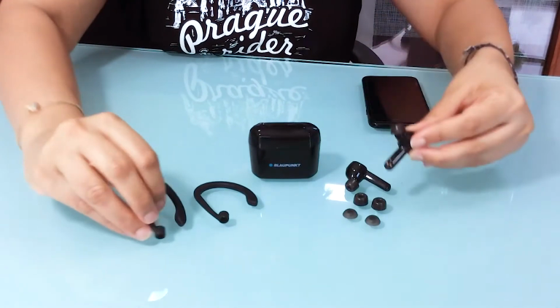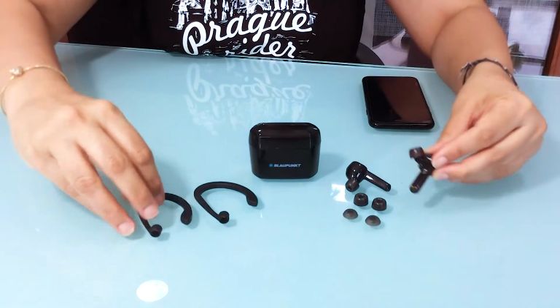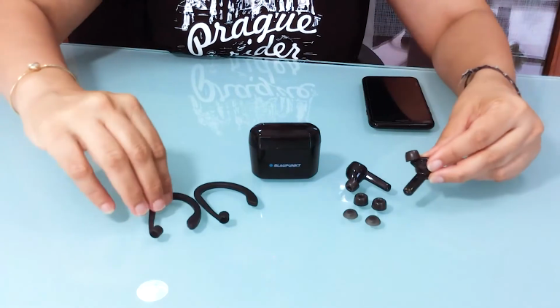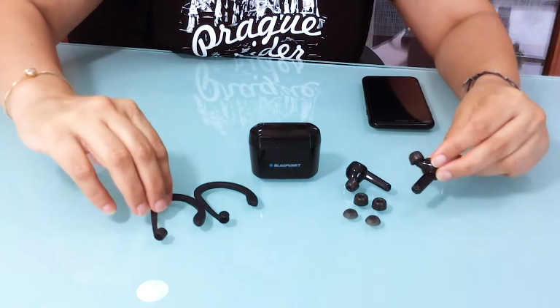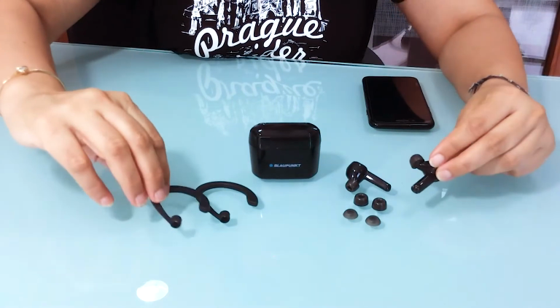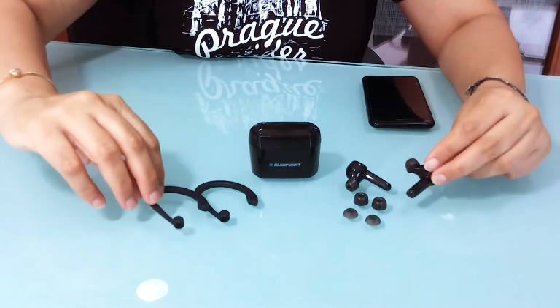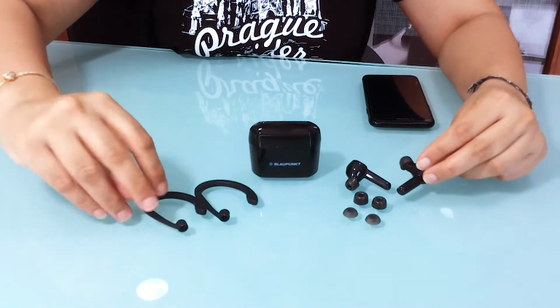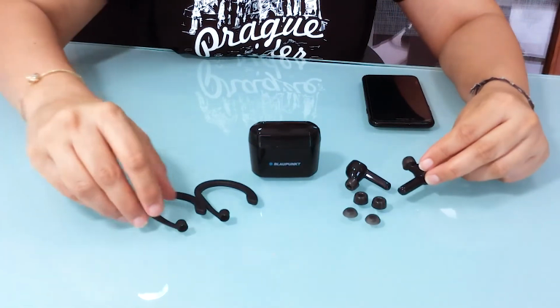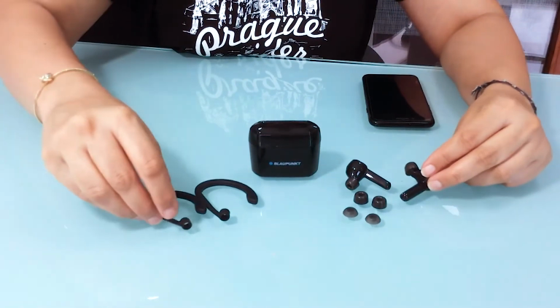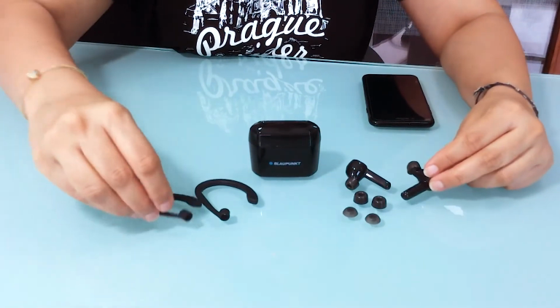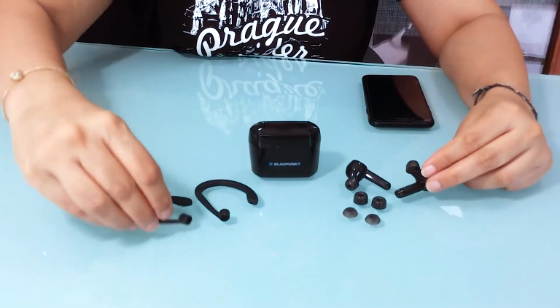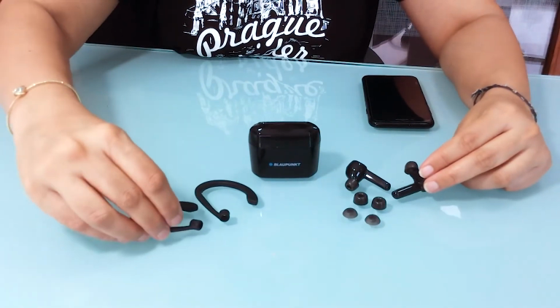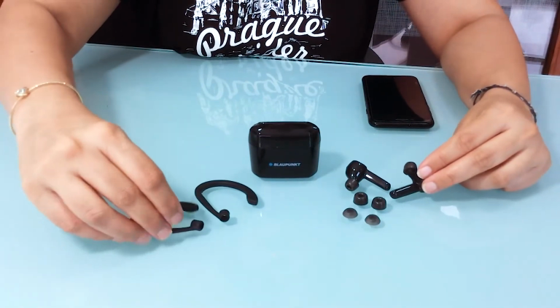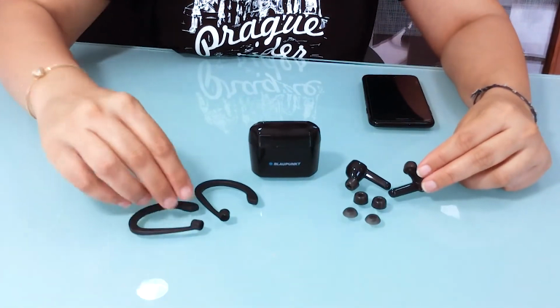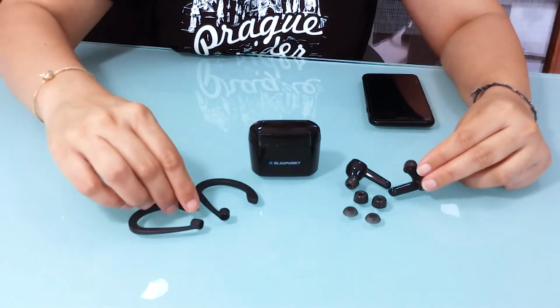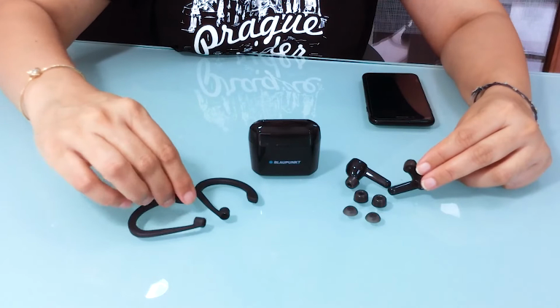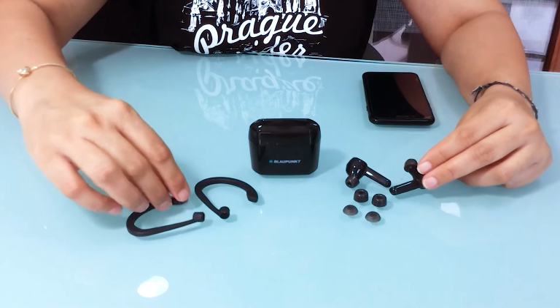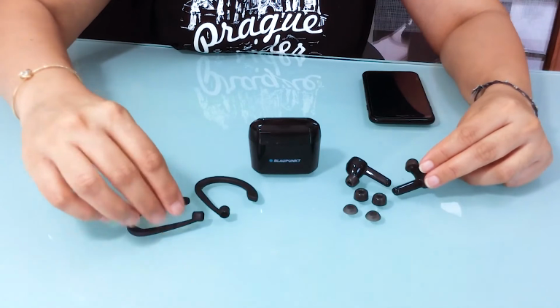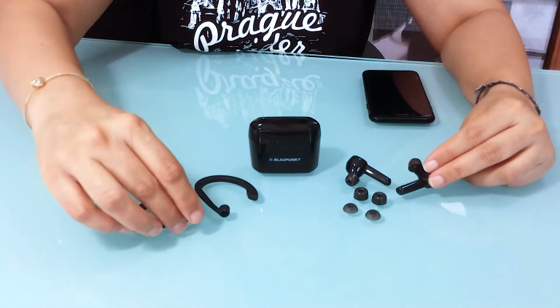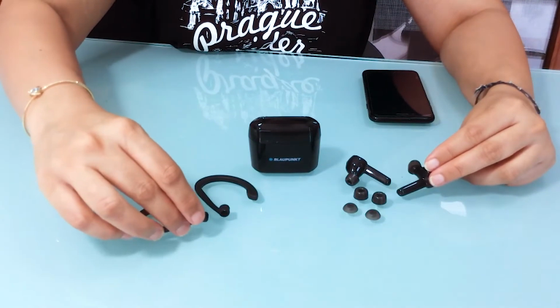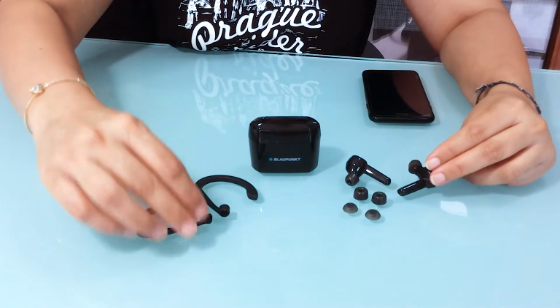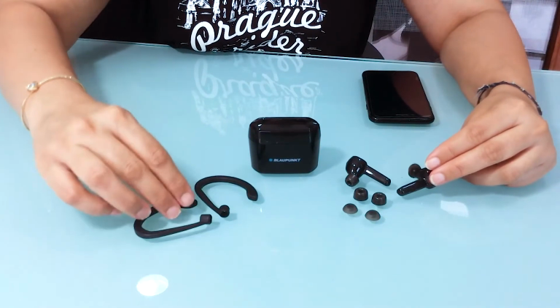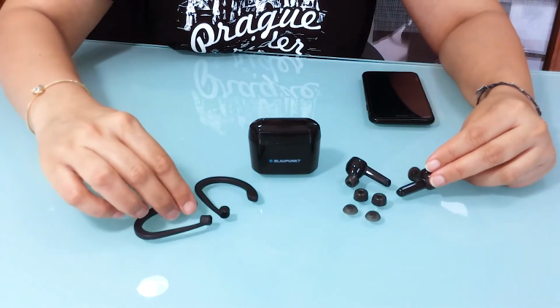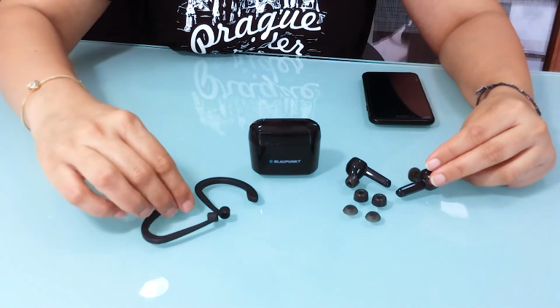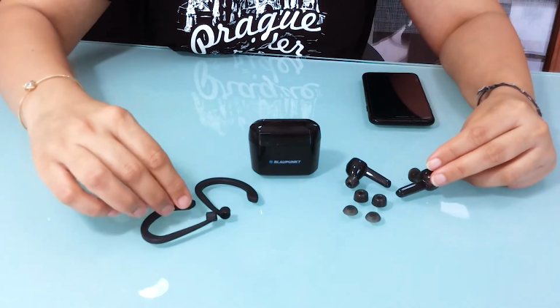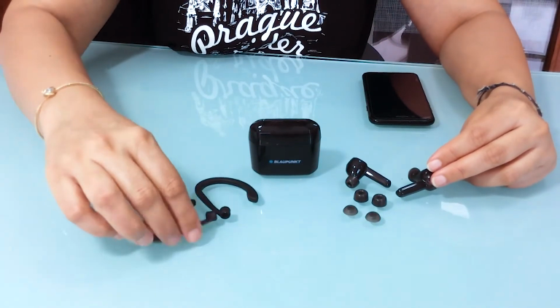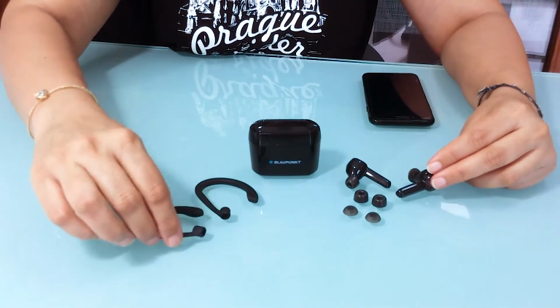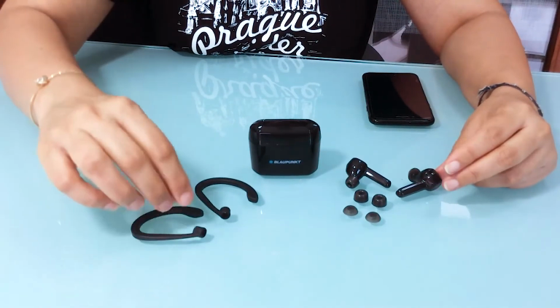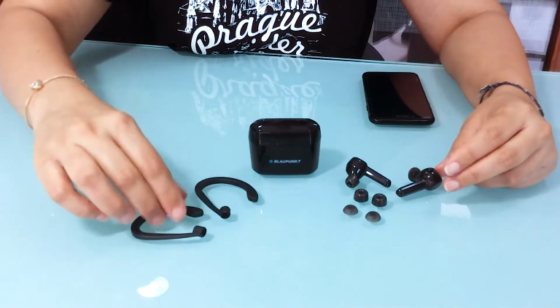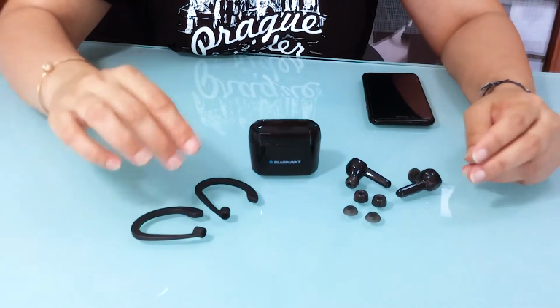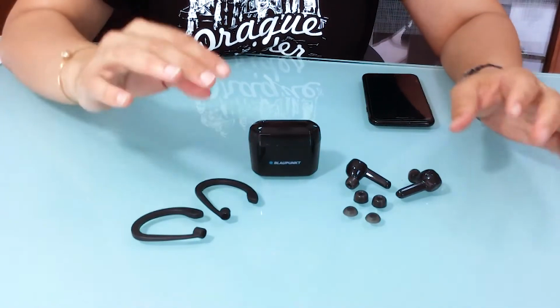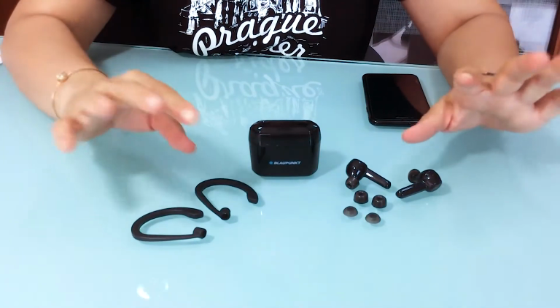So this is what it comes with, and I think it's ample choices of comfortability that comes in the box for you.